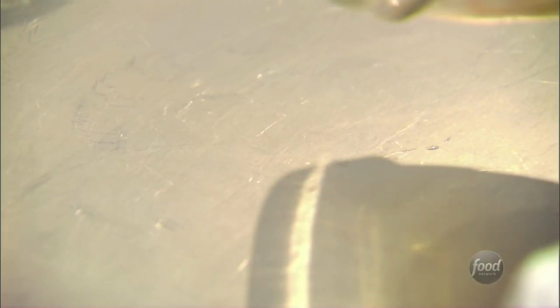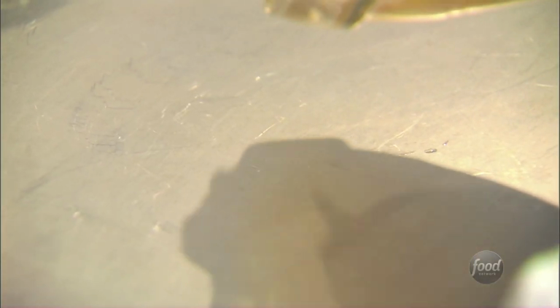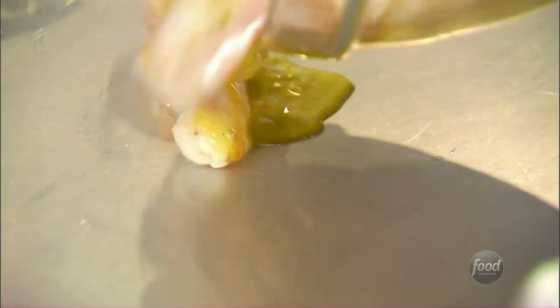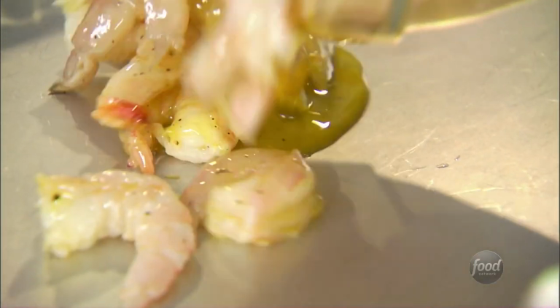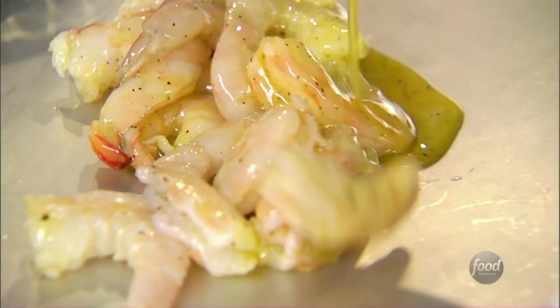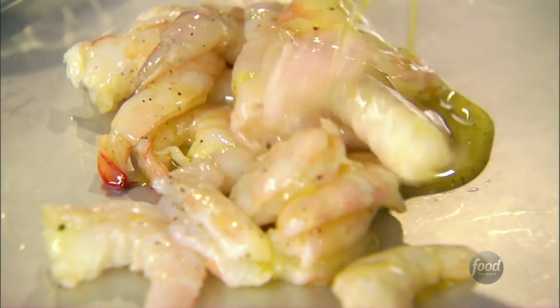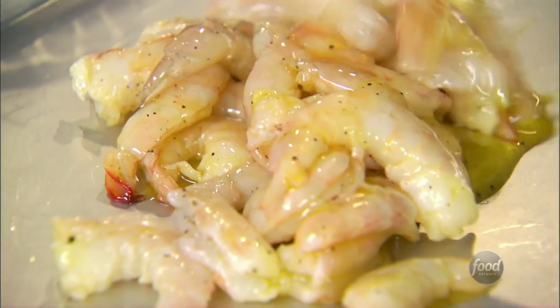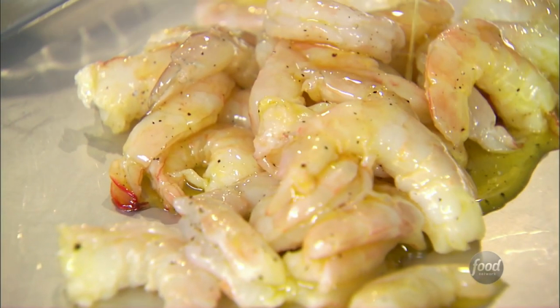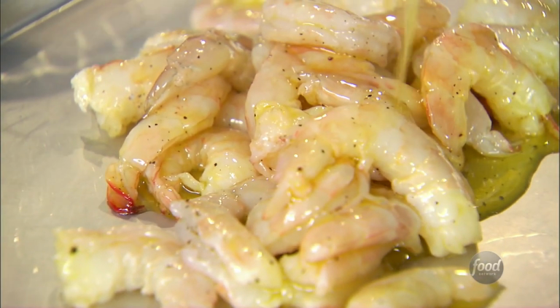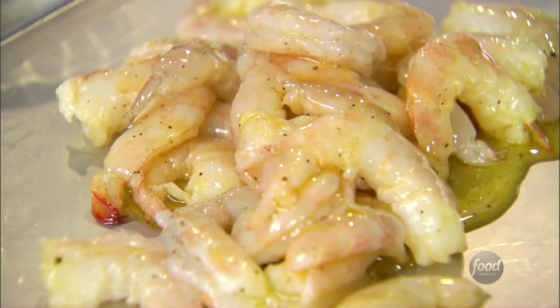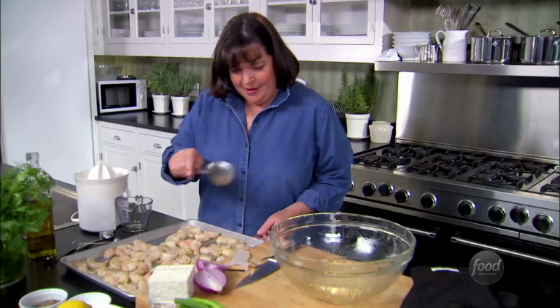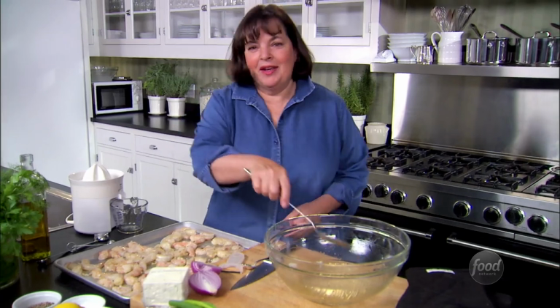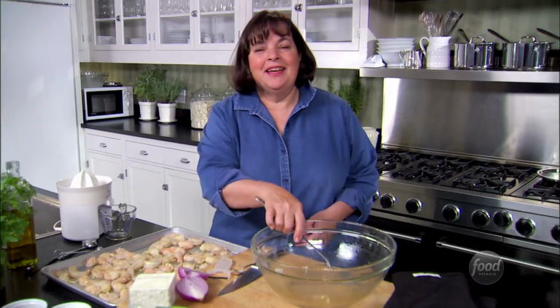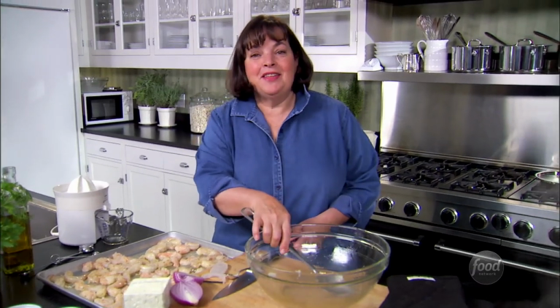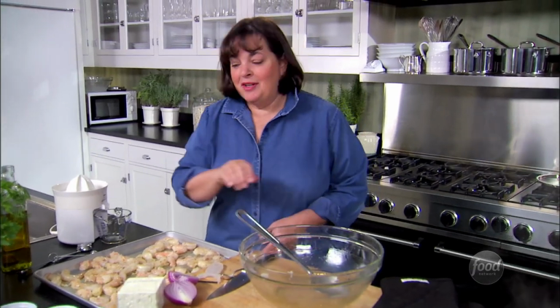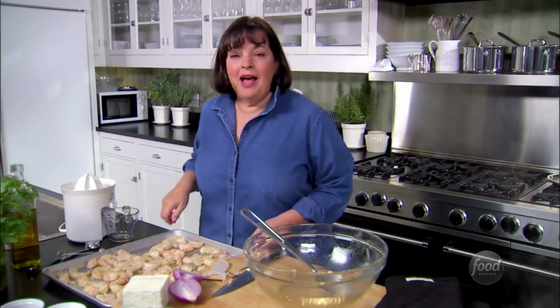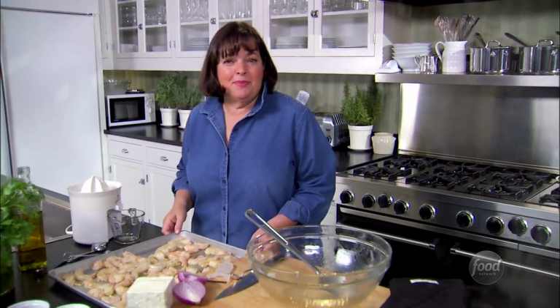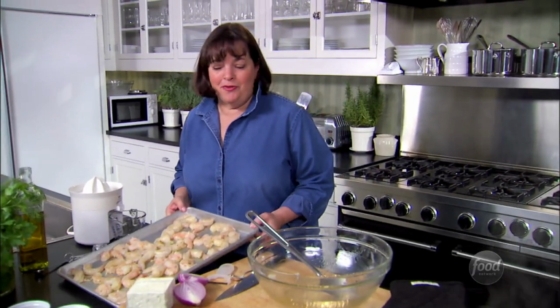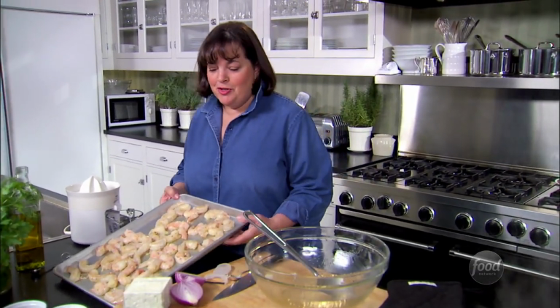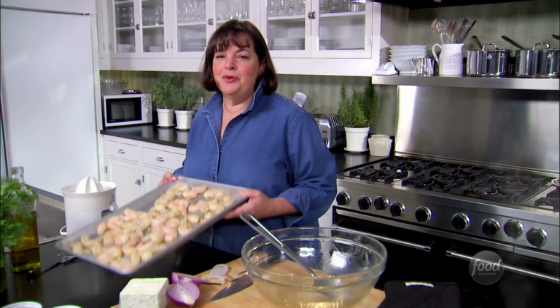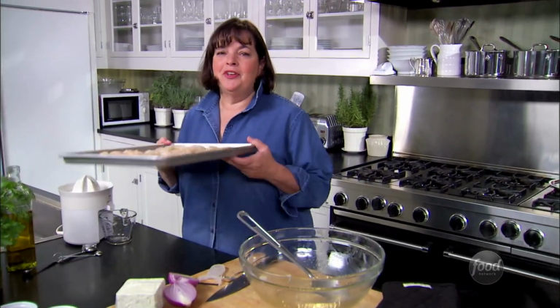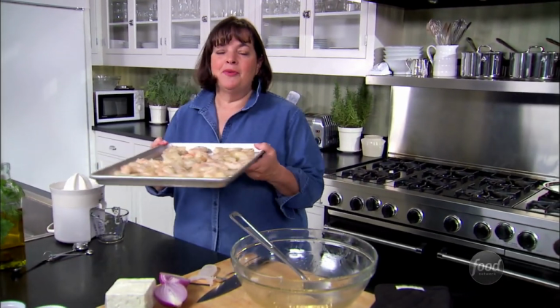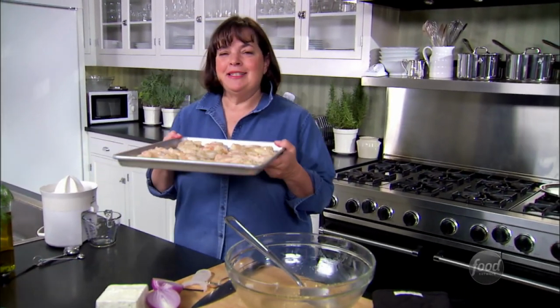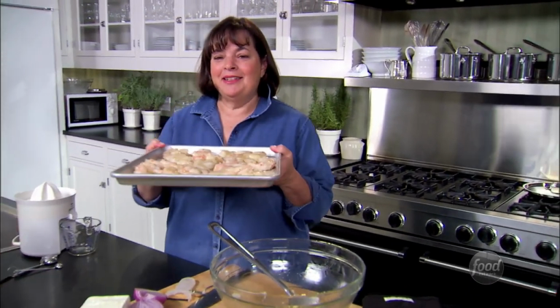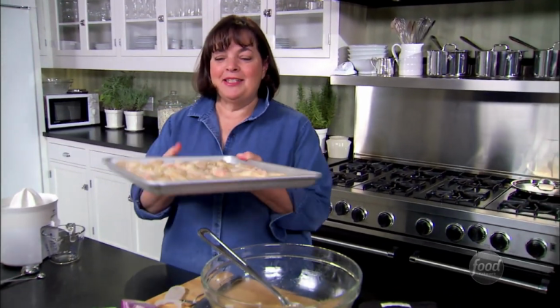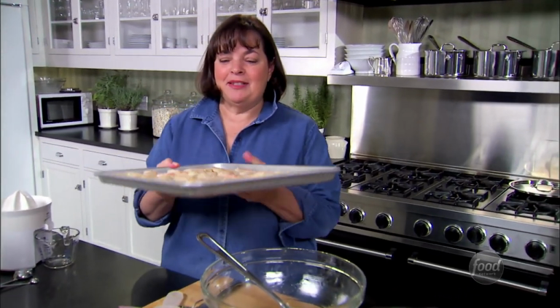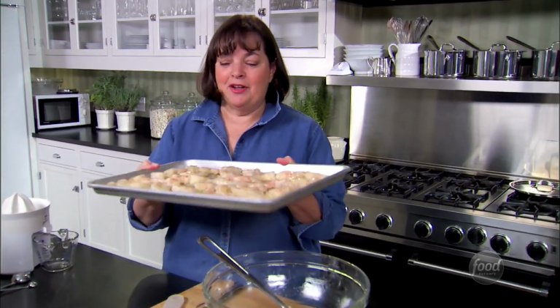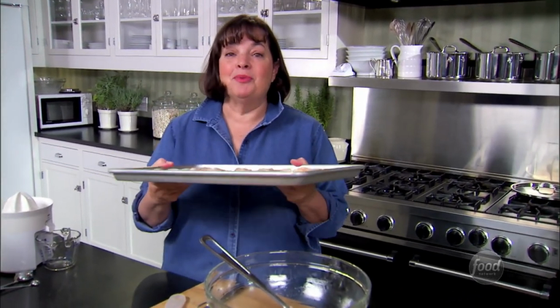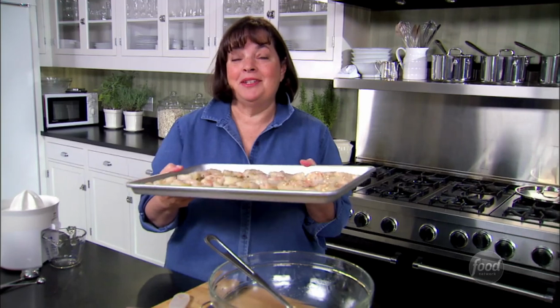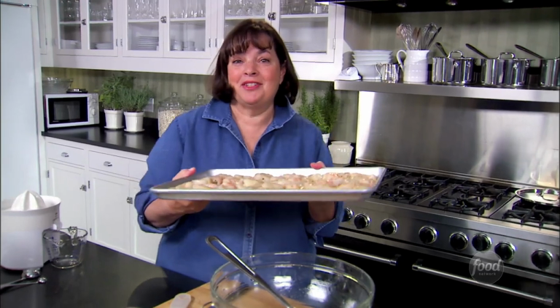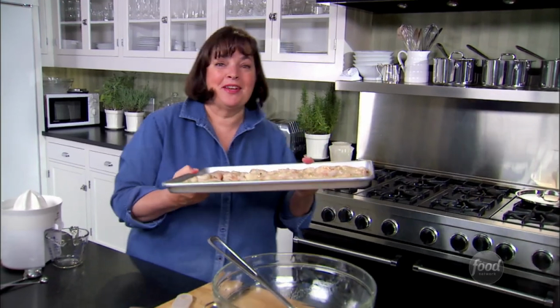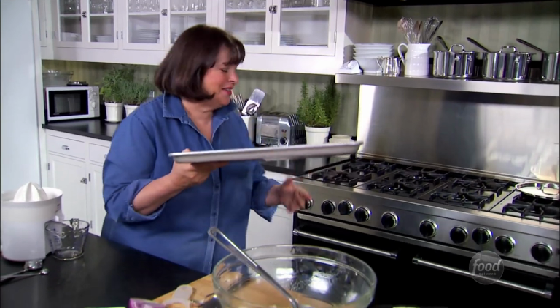That's two pounds of shrimp, about 32 shrimp. Into the oven at high temperature — 400 degrees for exactly six minutes — and they're going to be really delicious and succulent.